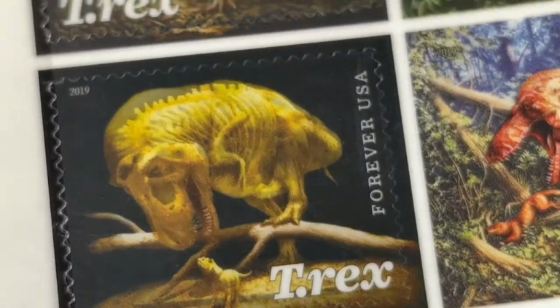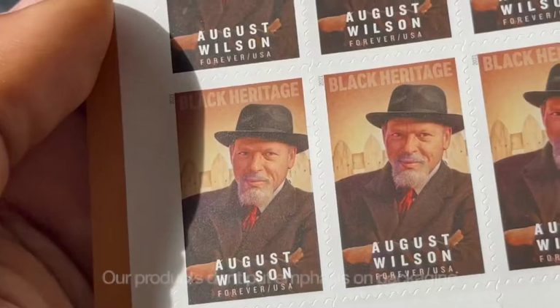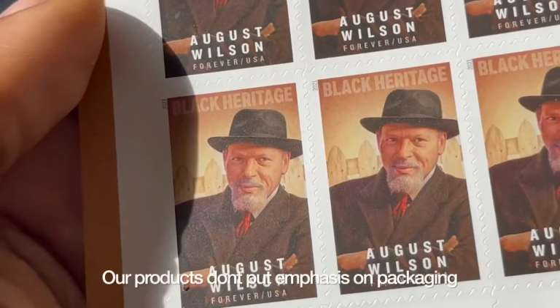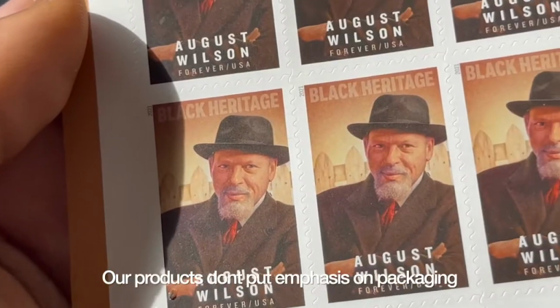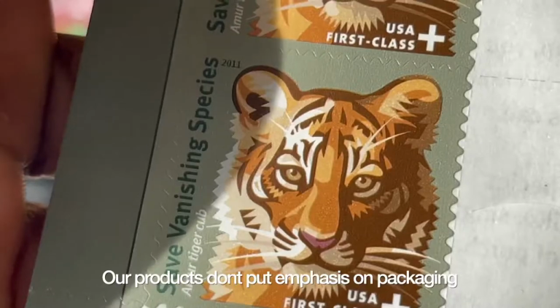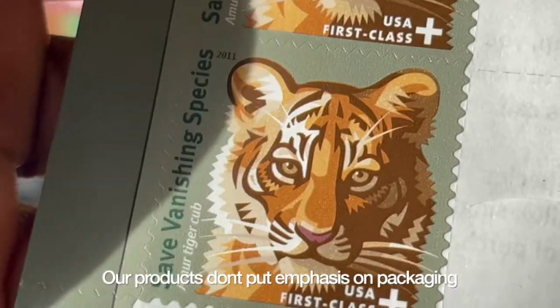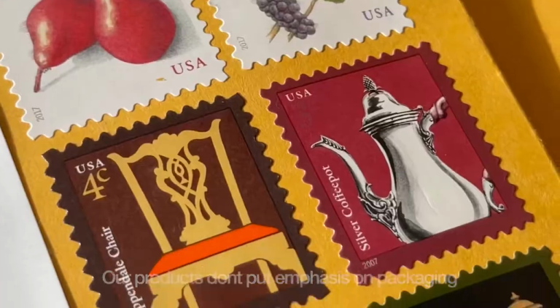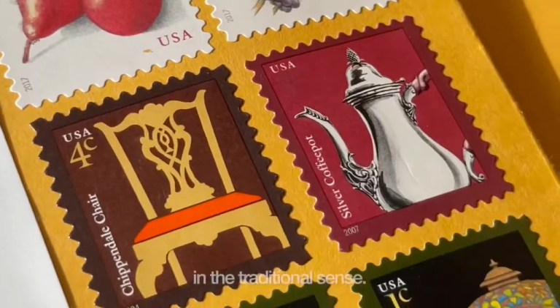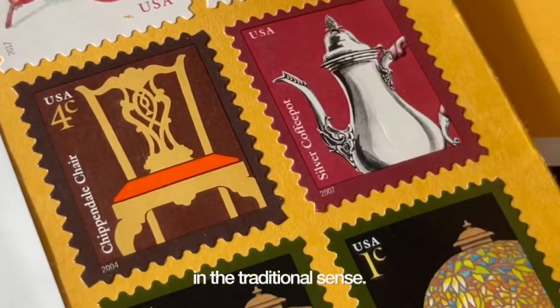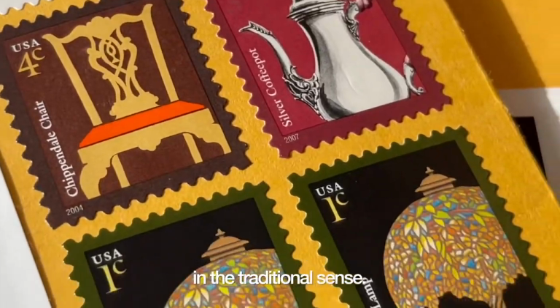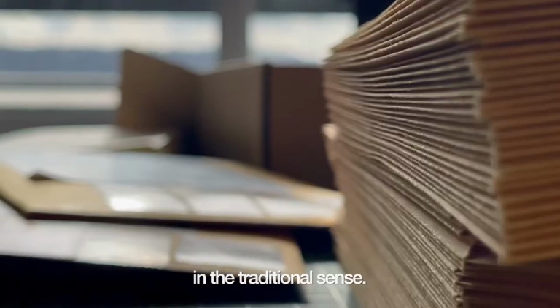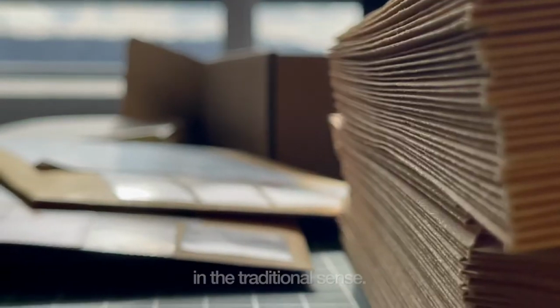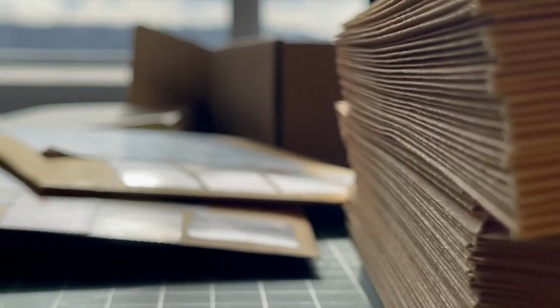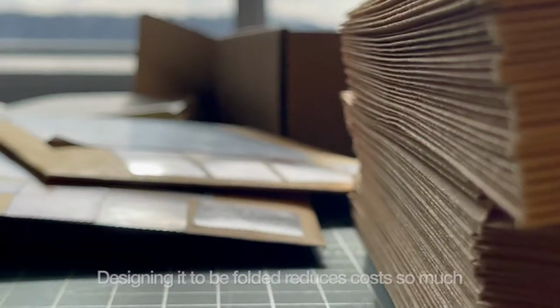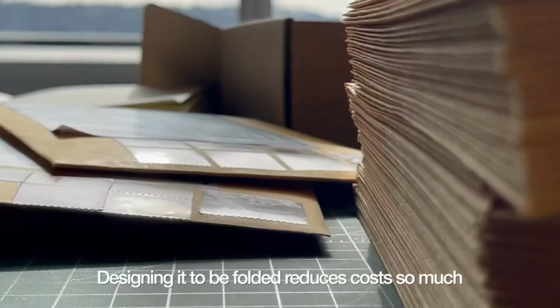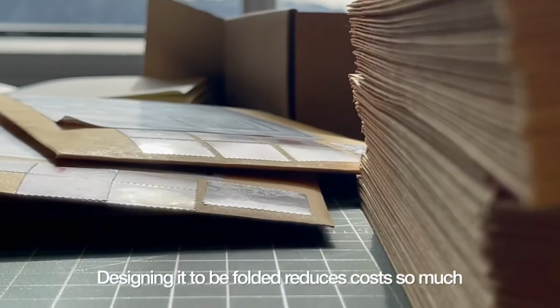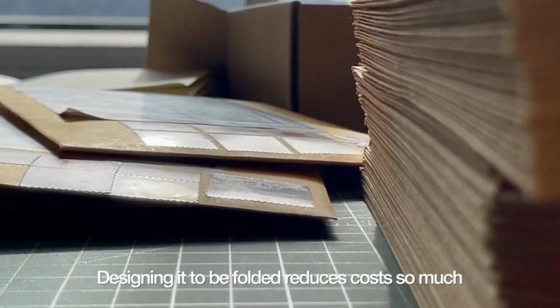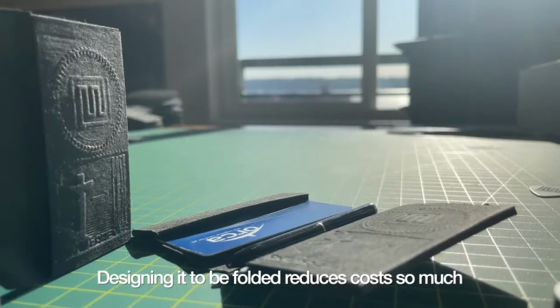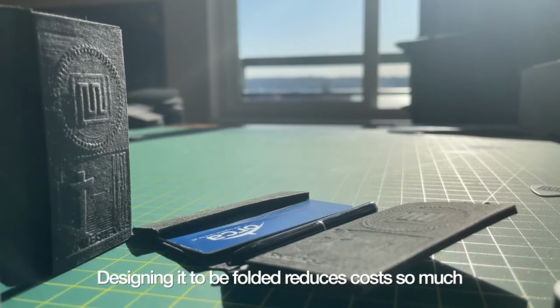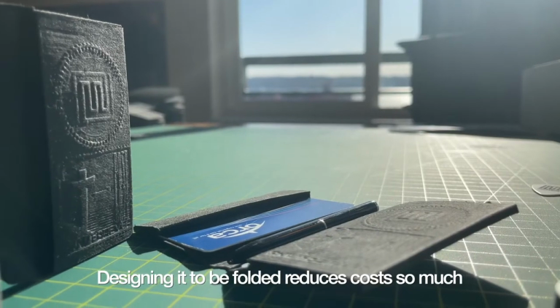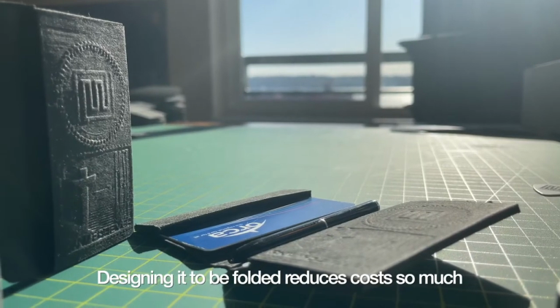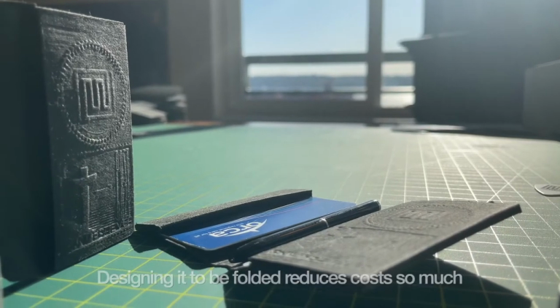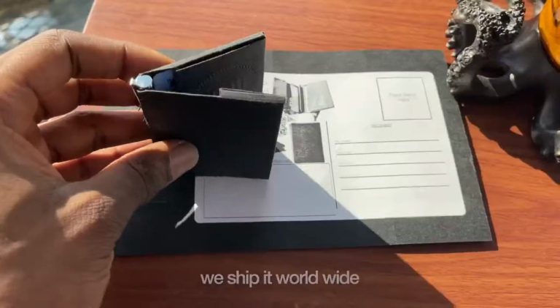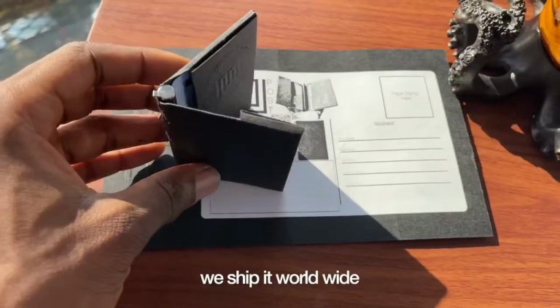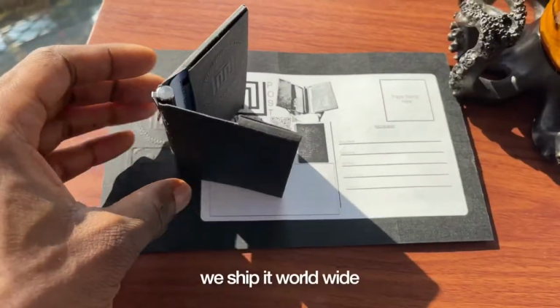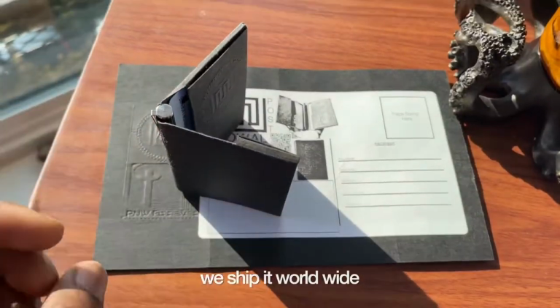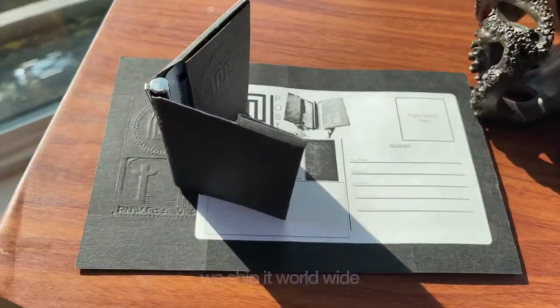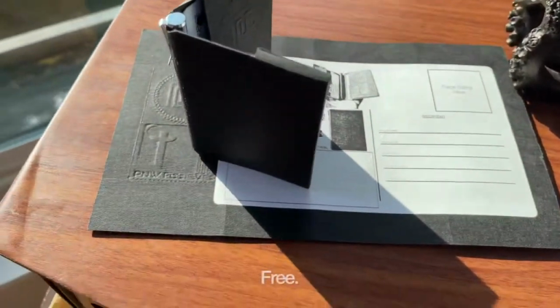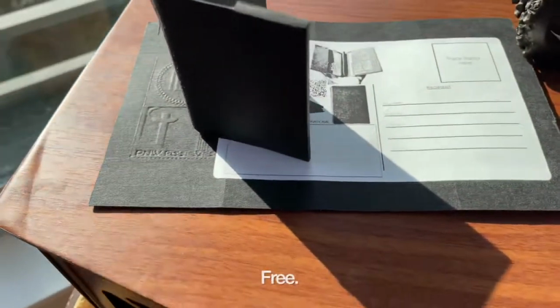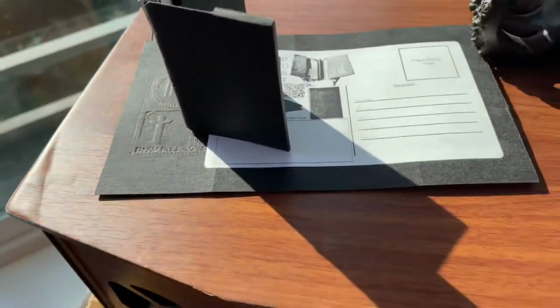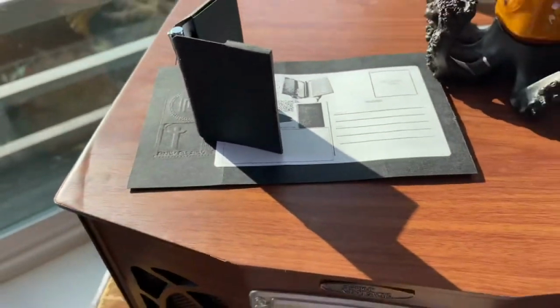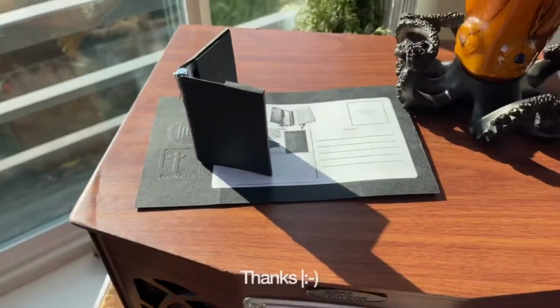Our products don't put emphasis on packaging in the traditional sense. Designing it to be folded reduces cost so much we ship it worldwide free.